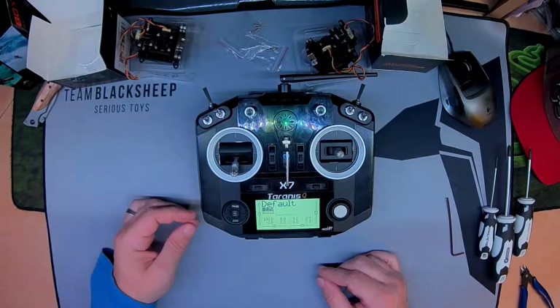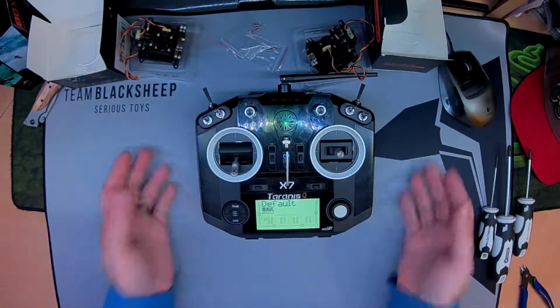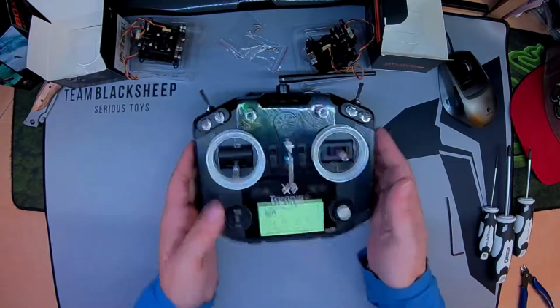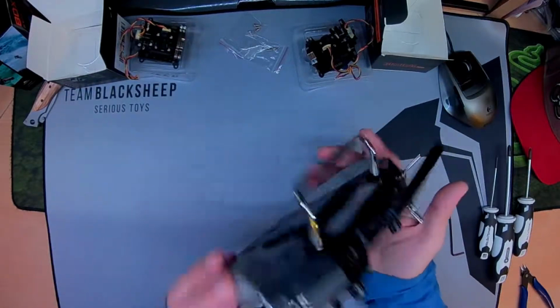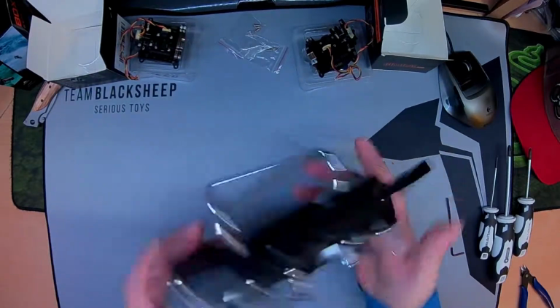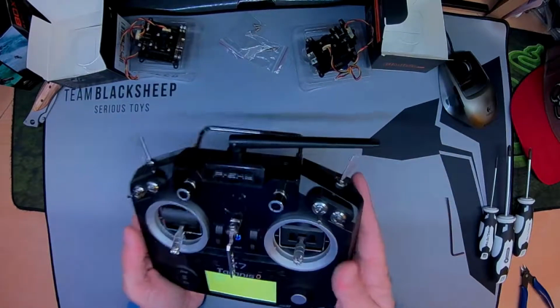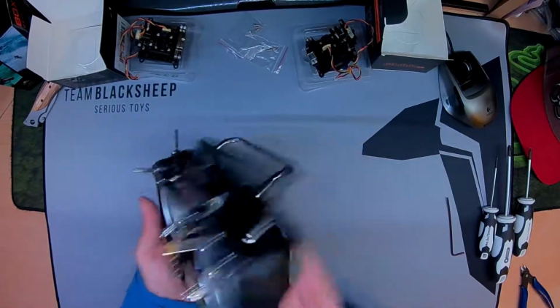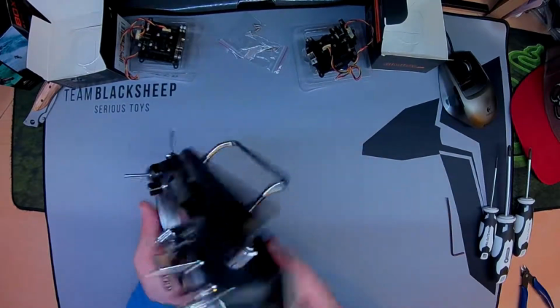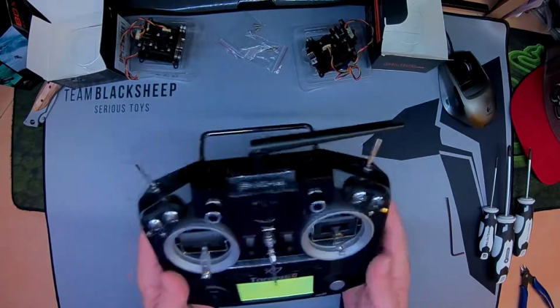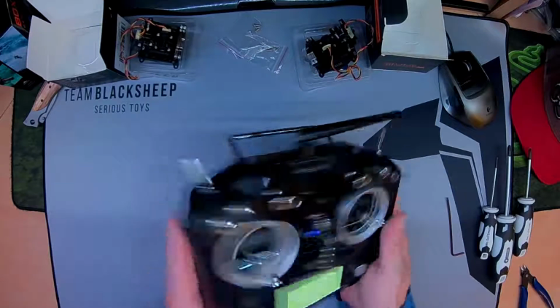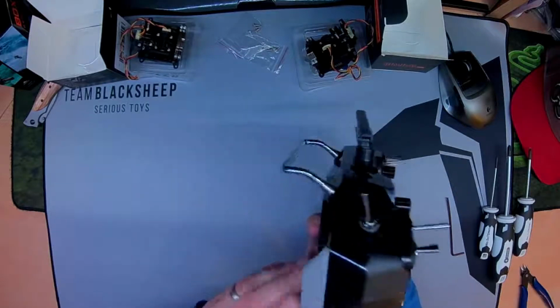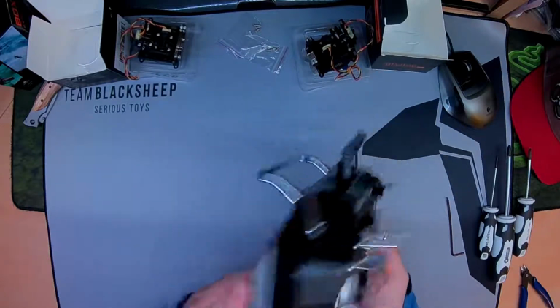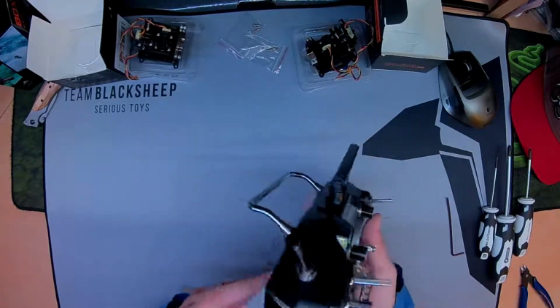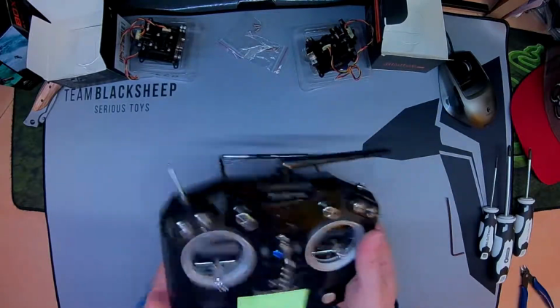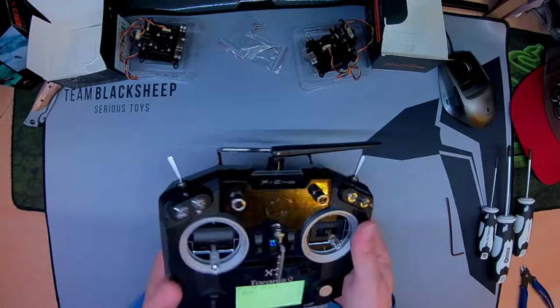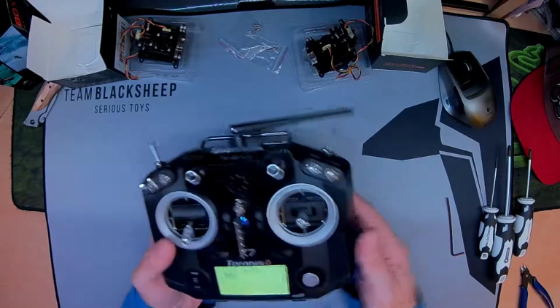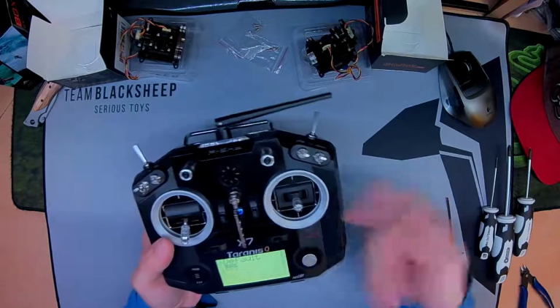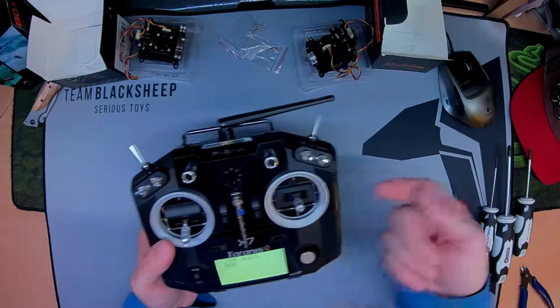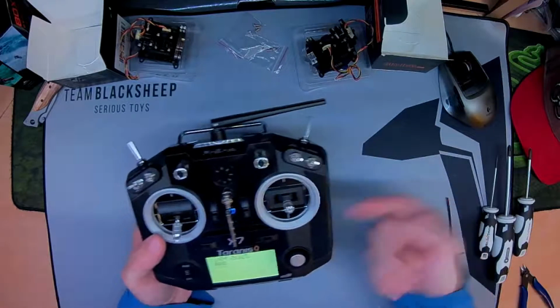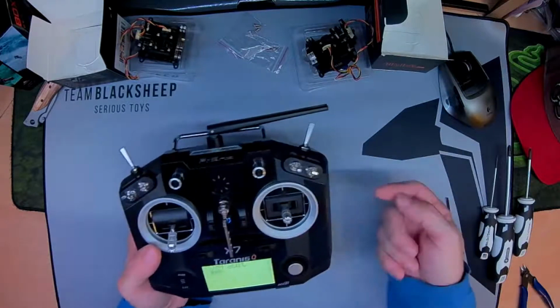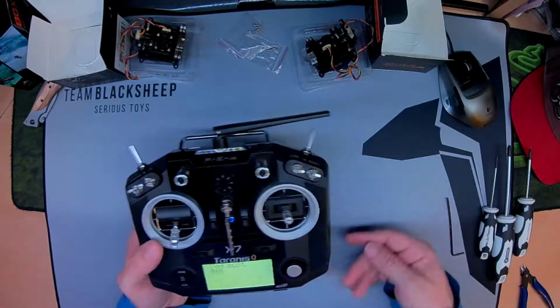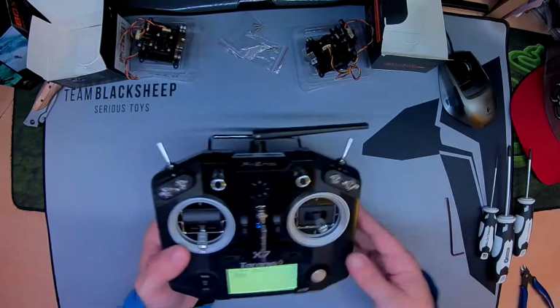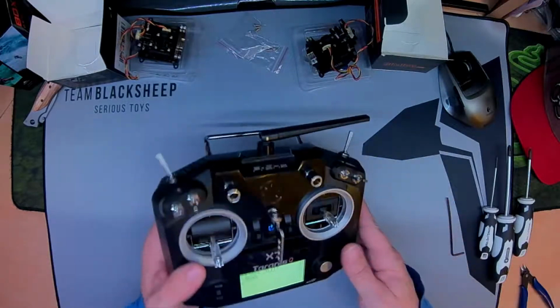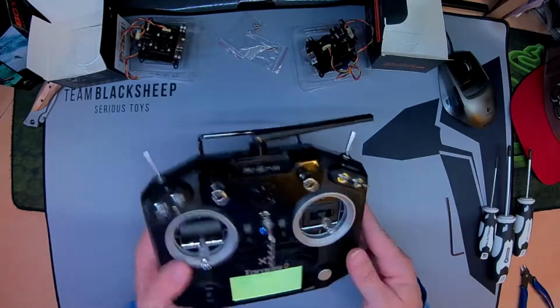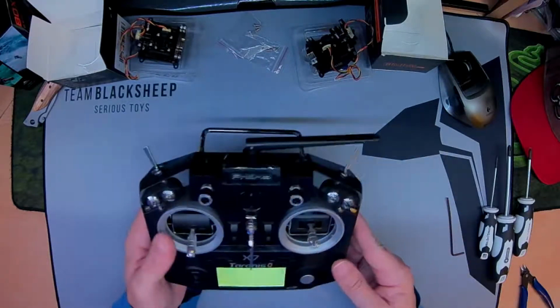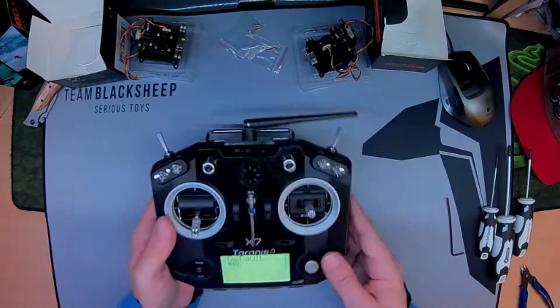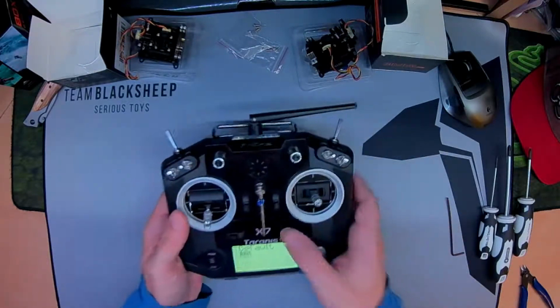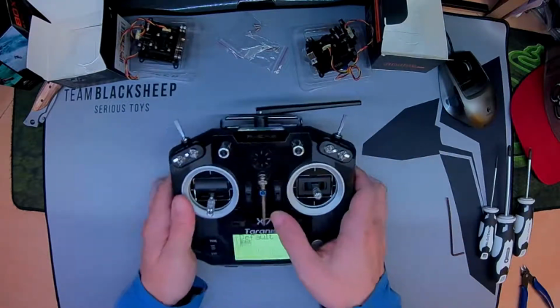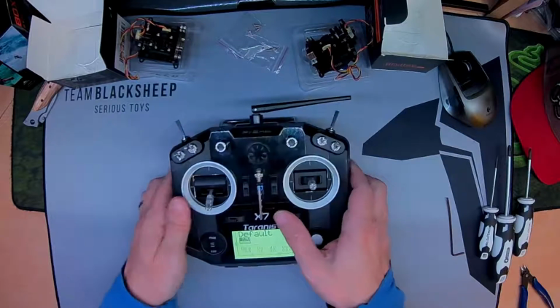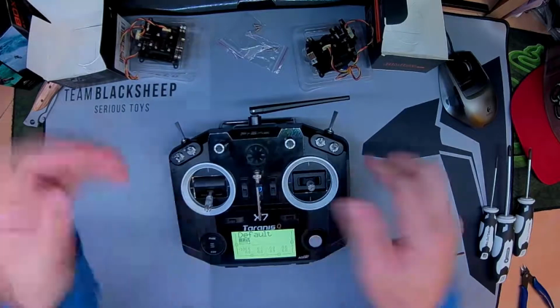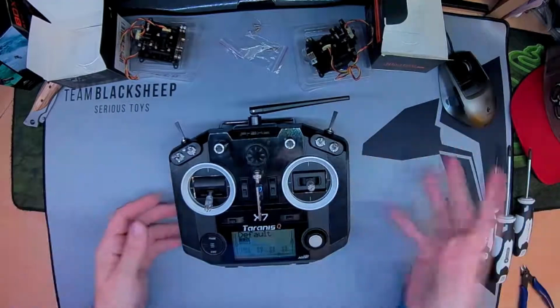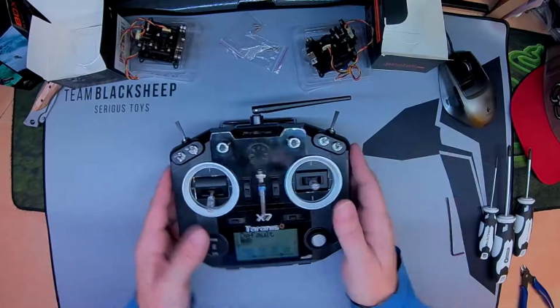Well, there you go — that's how you do it. Very, very easy. Just put that screw in the right way, obviously. Thanks for watching.